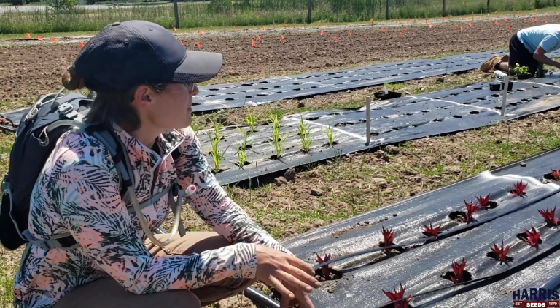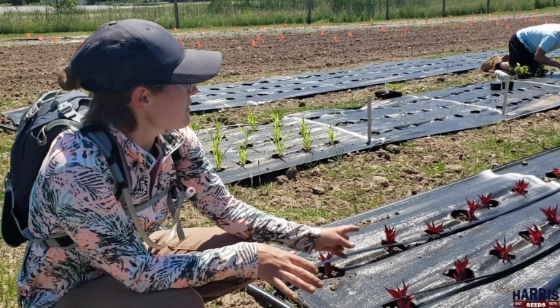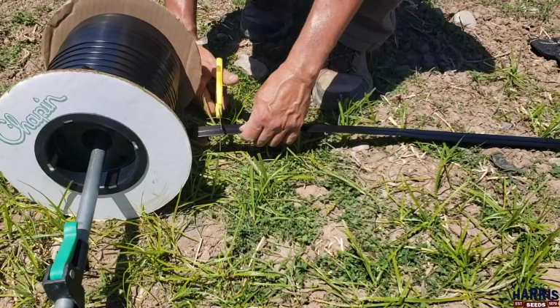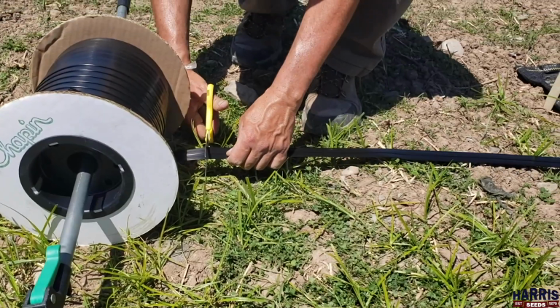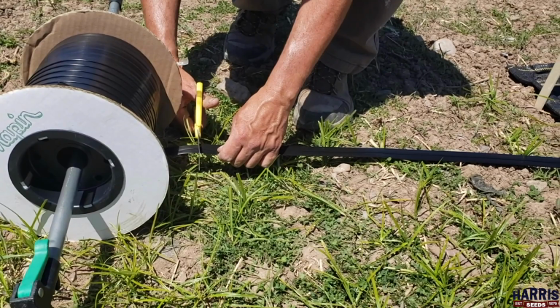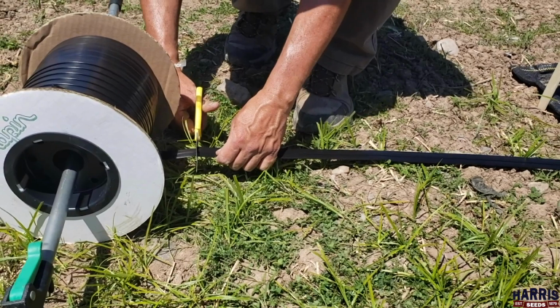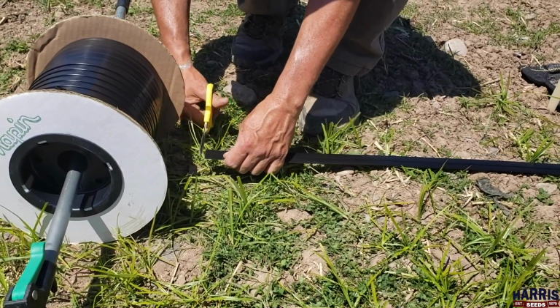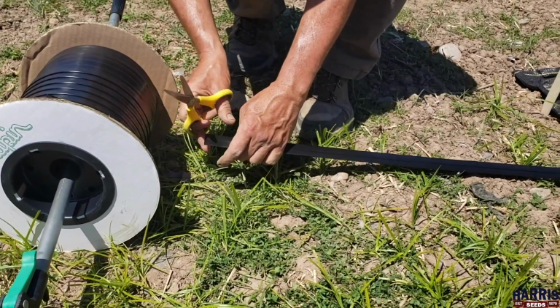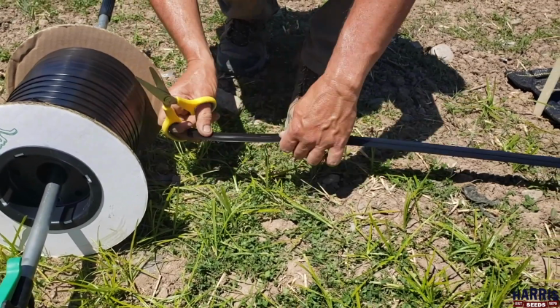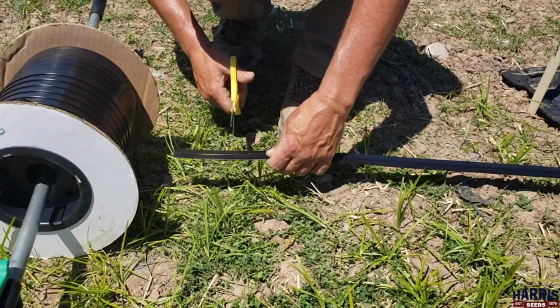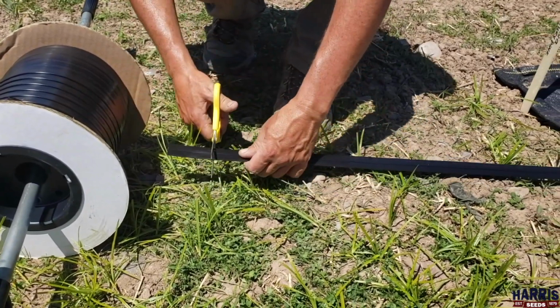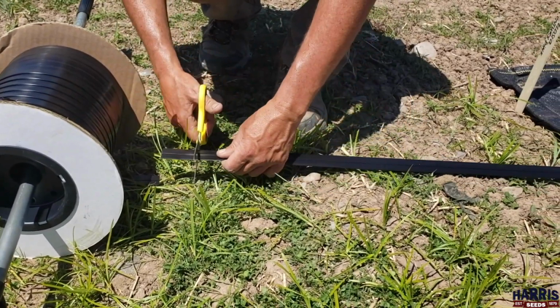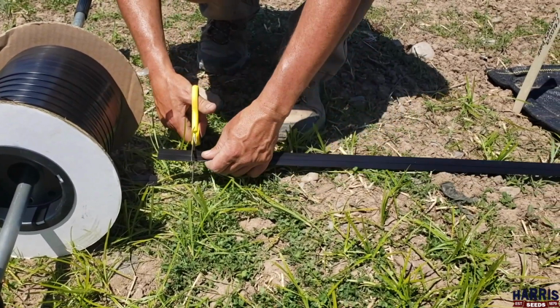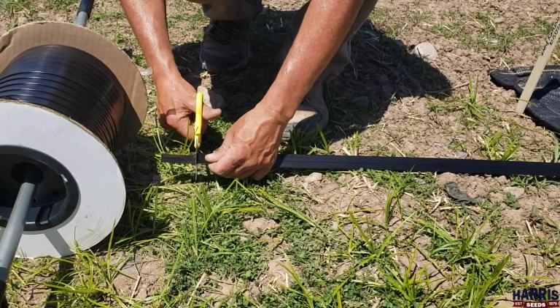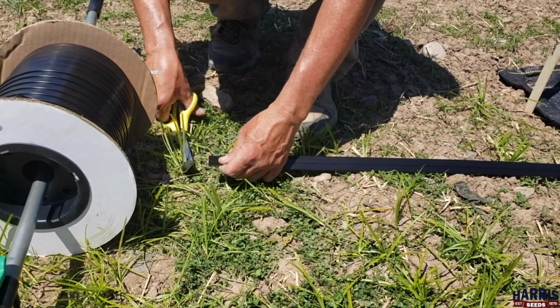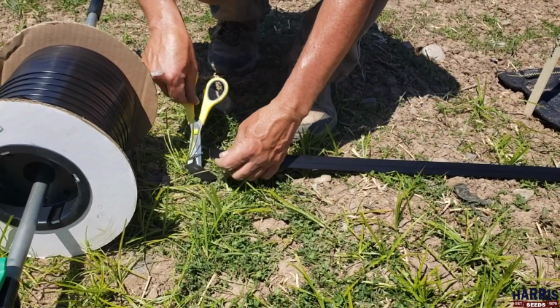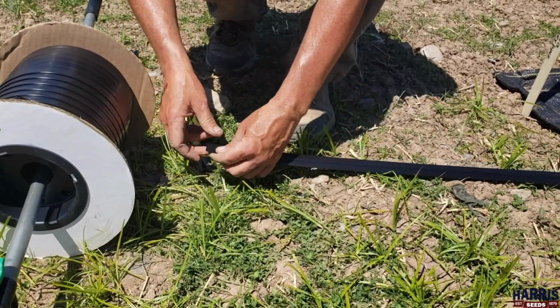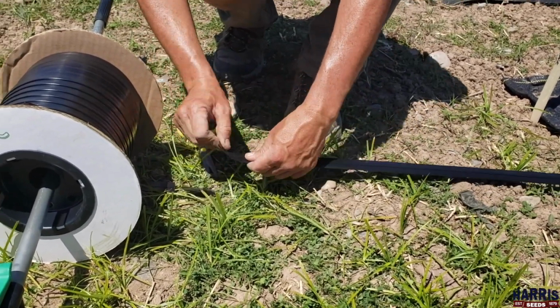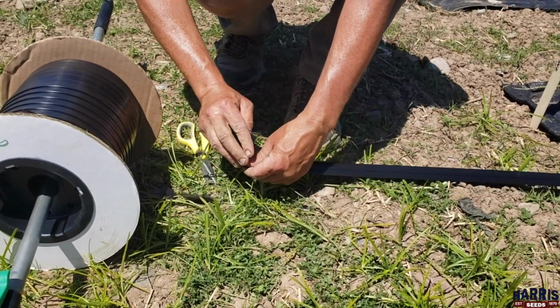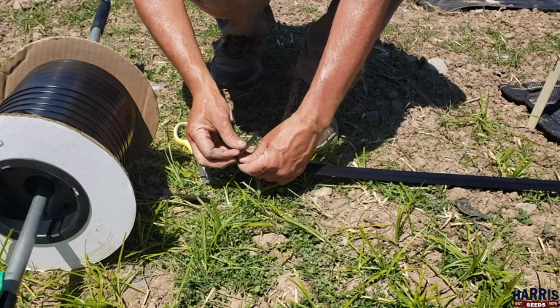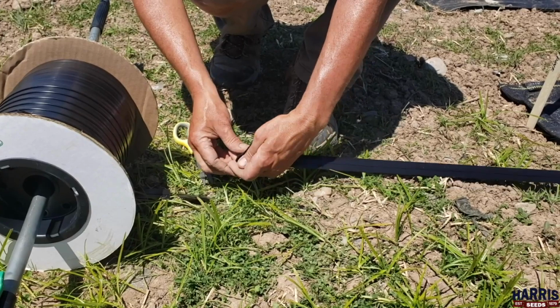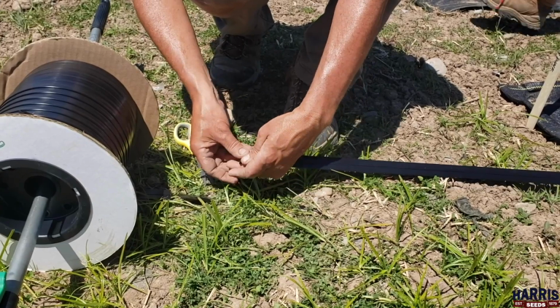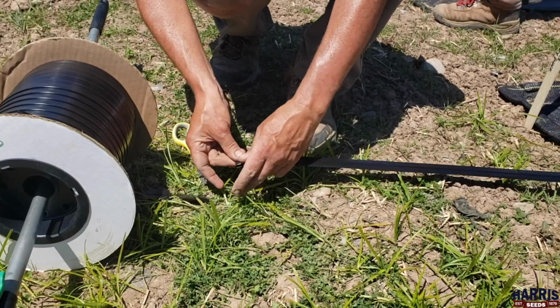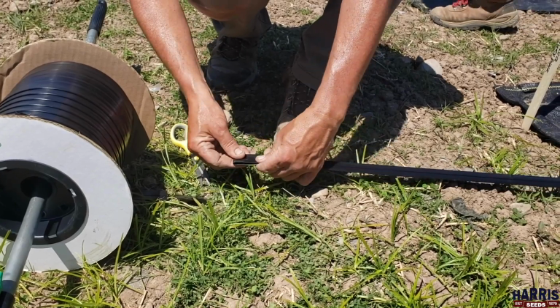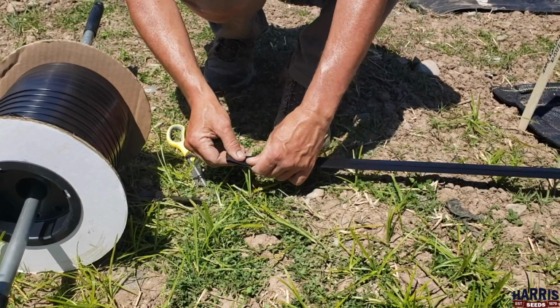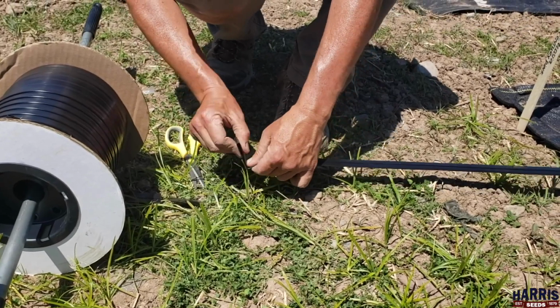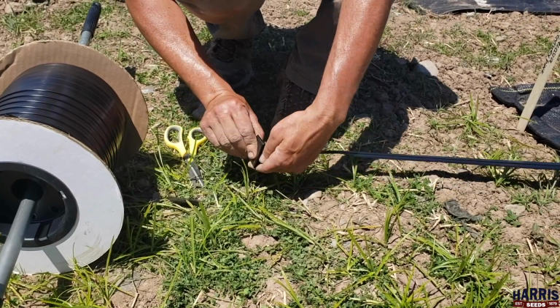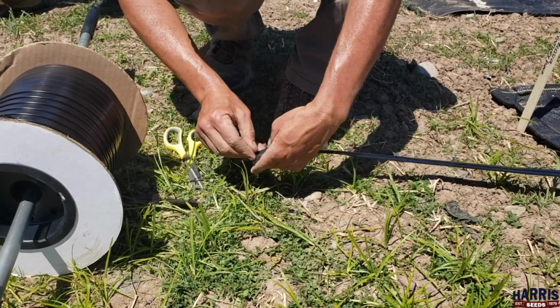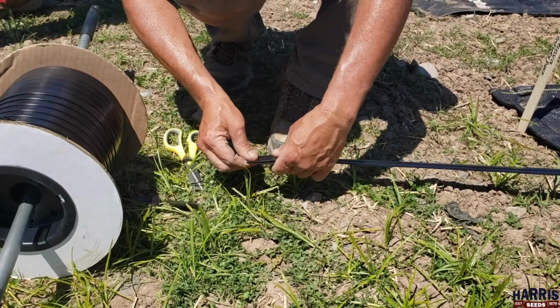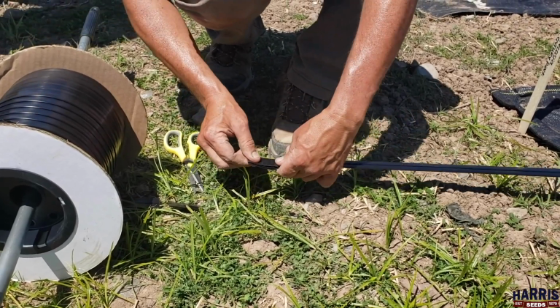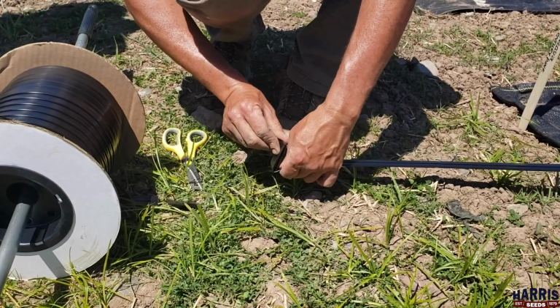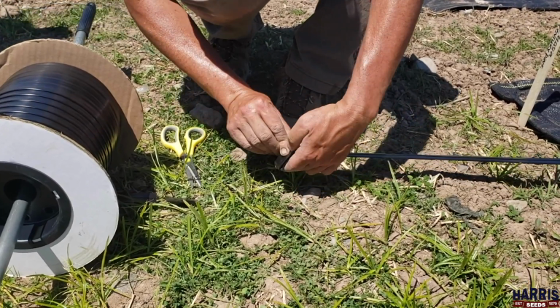Jeff is just tying up the end down there. He's making a little tap and folding it around itself so that when the water goes through, it can't shoot out the bottom.